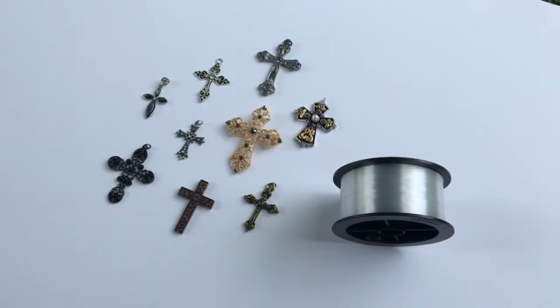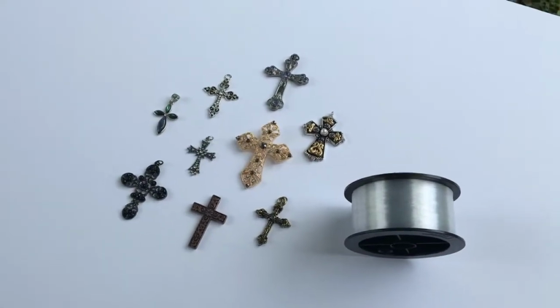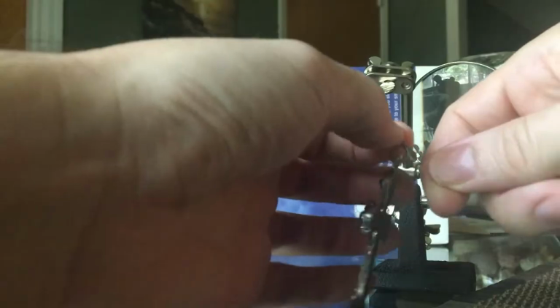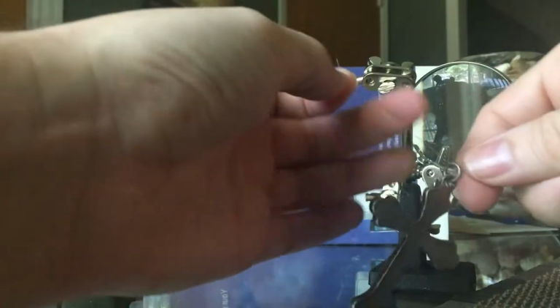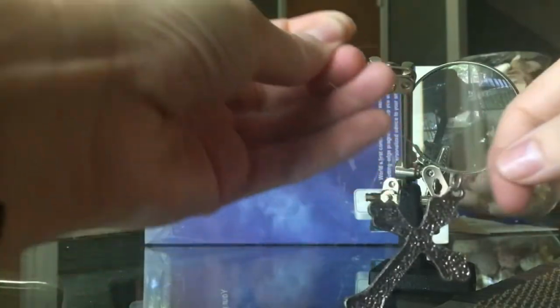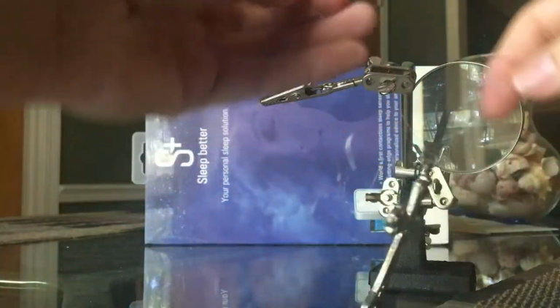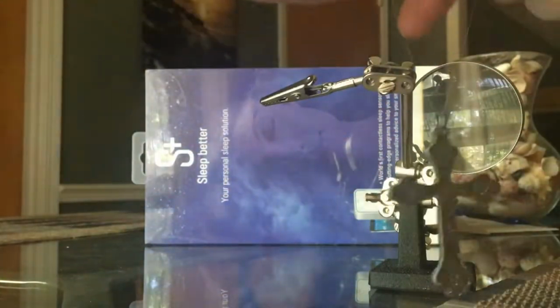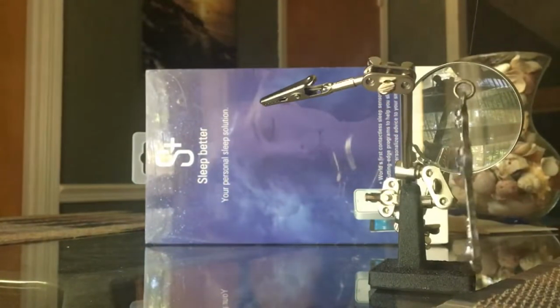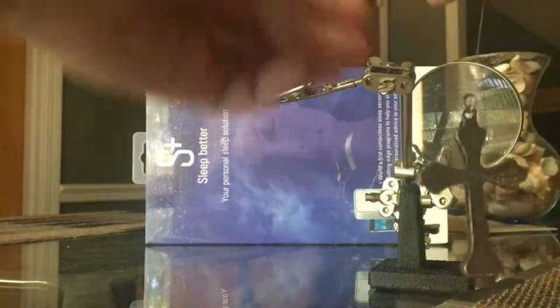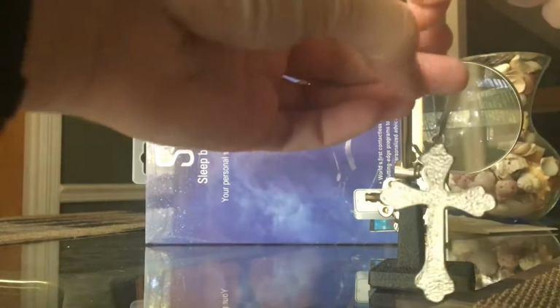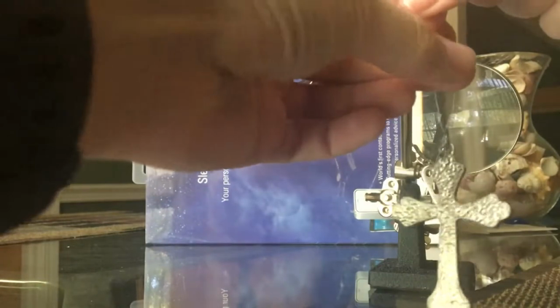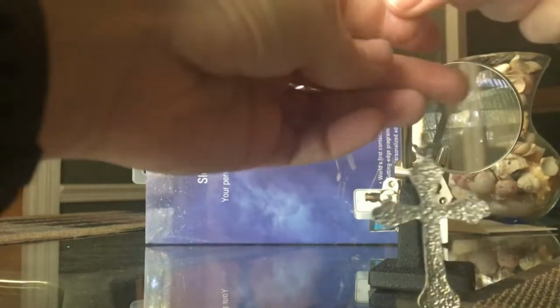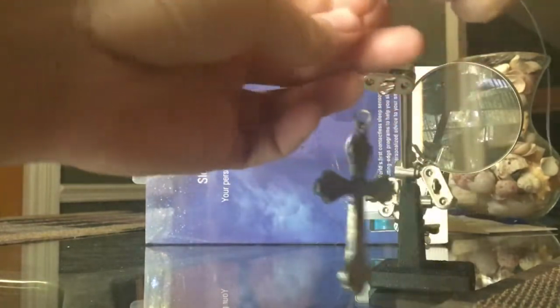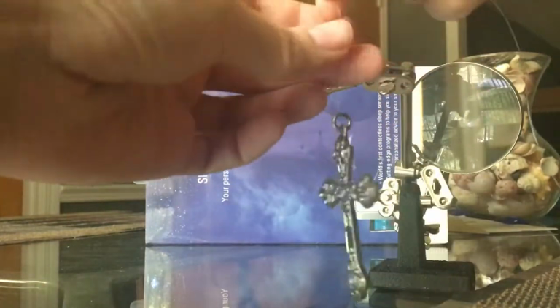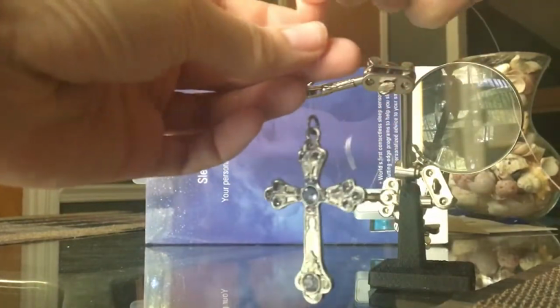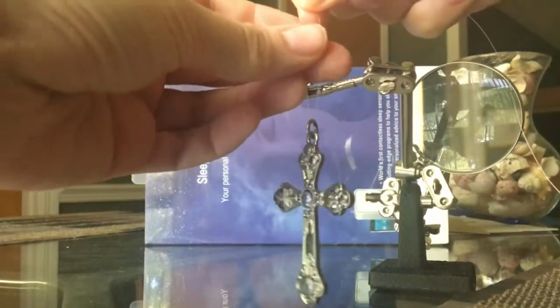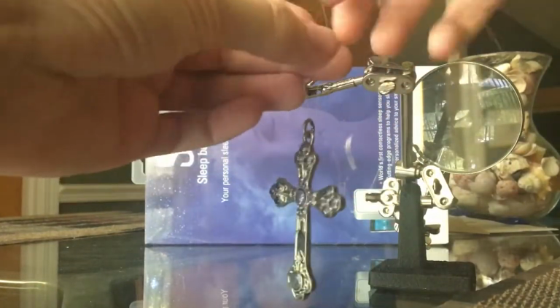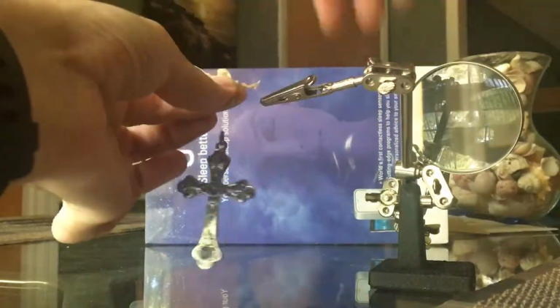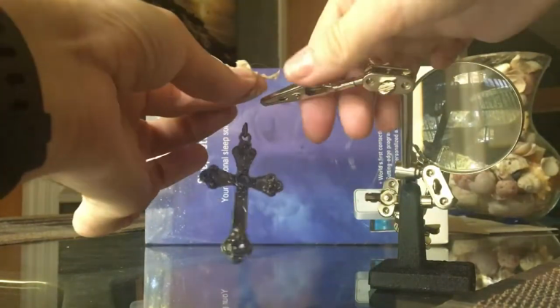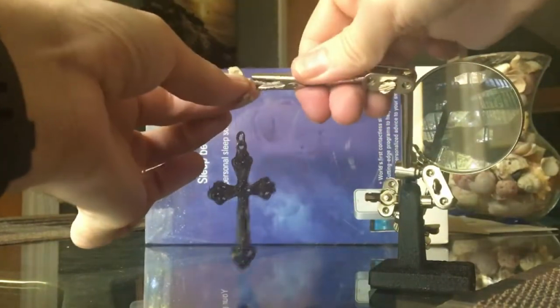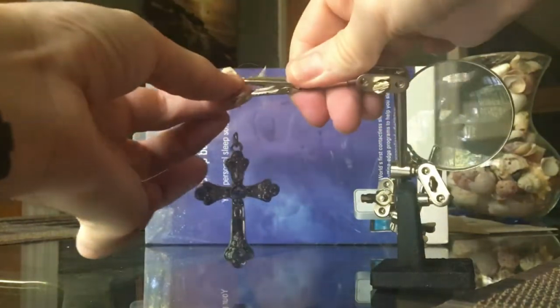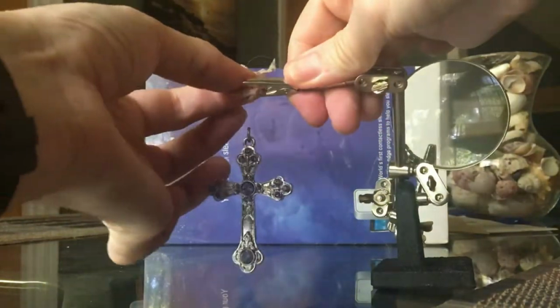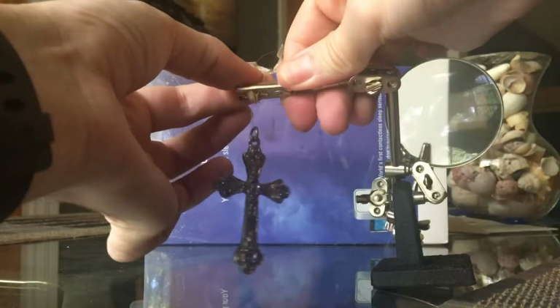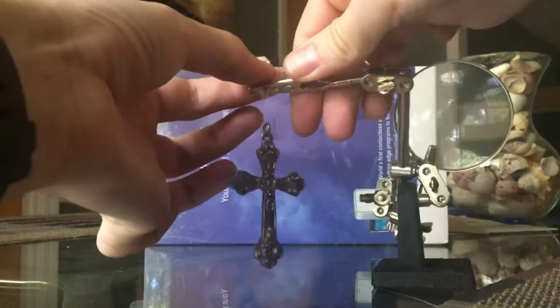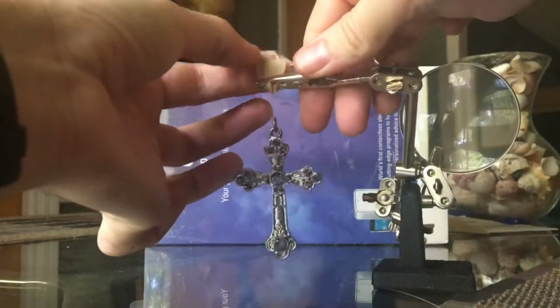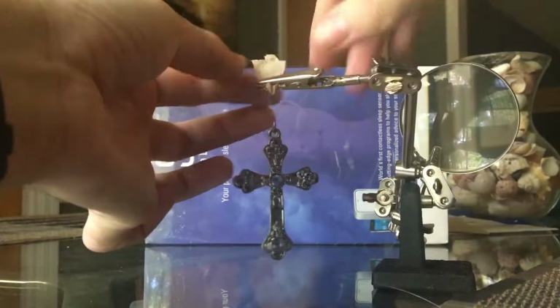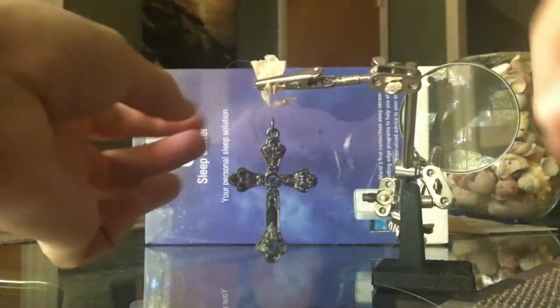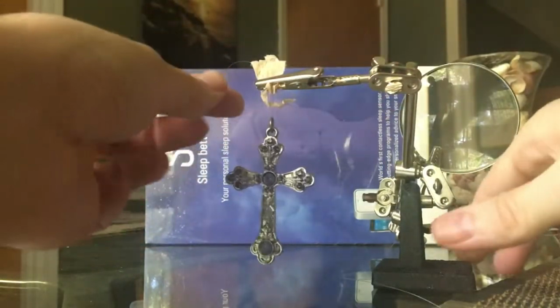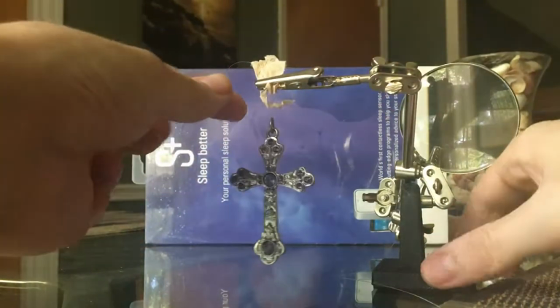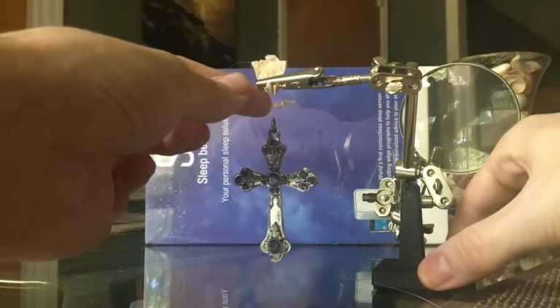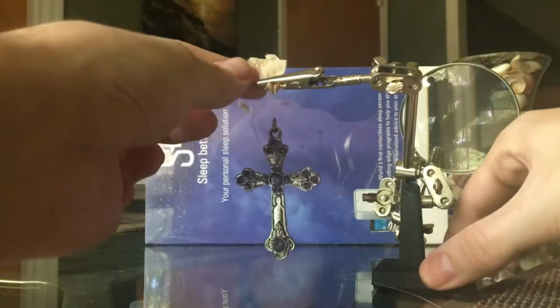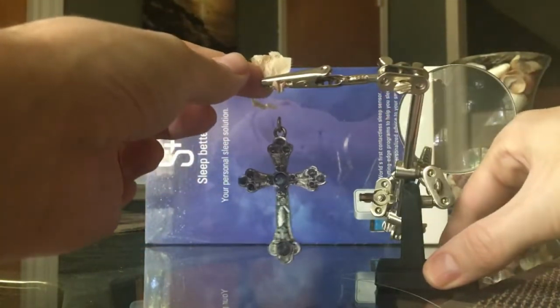Here are the different crosses I'll be using. I'll be using fishing wire to hold them up for the photo. This tool is called helping hands — I use this to hold up the jewelry. I'm also using different objects for the background, like this box.